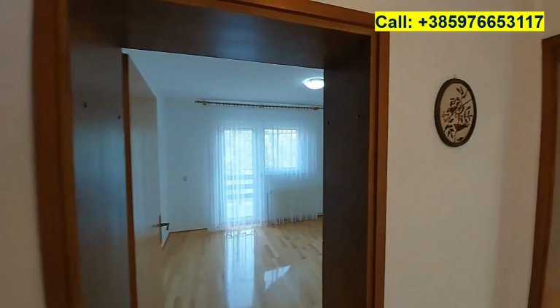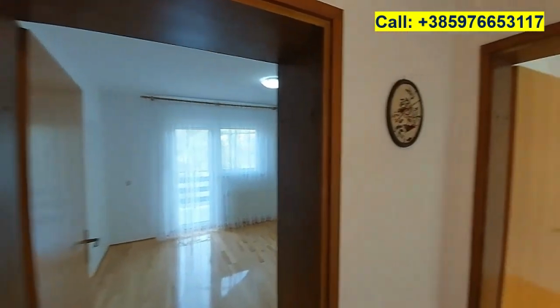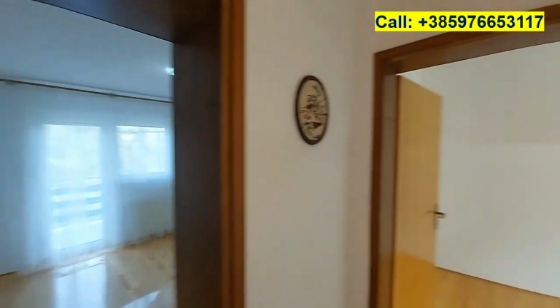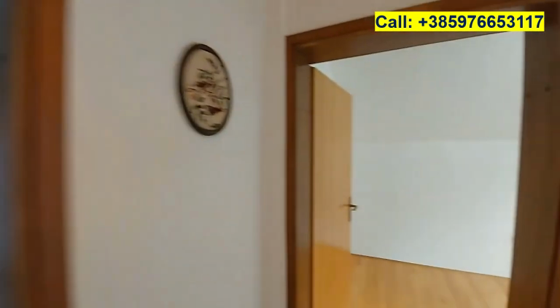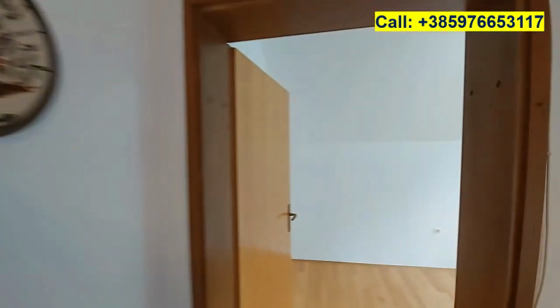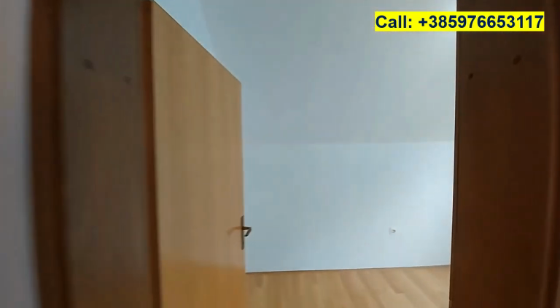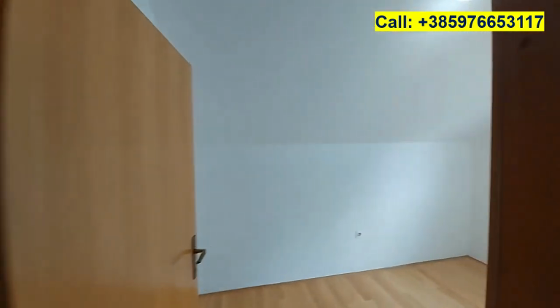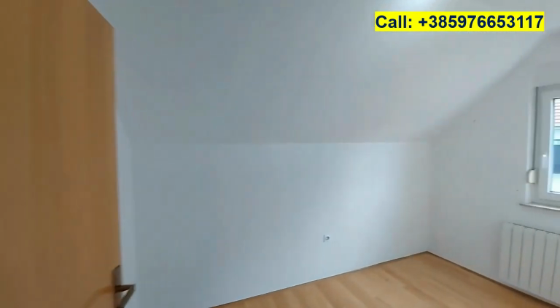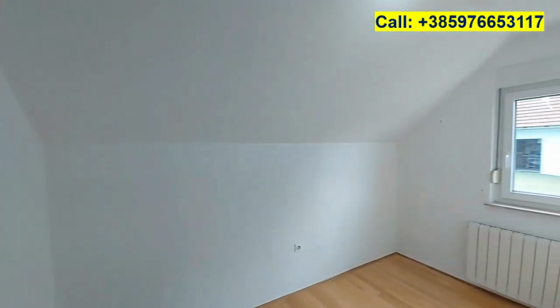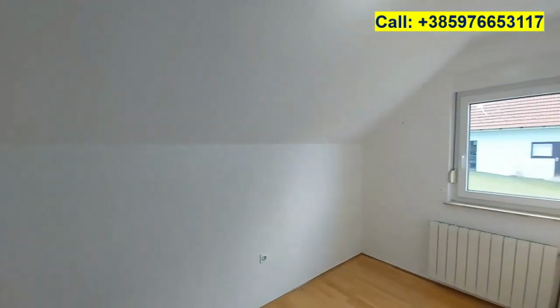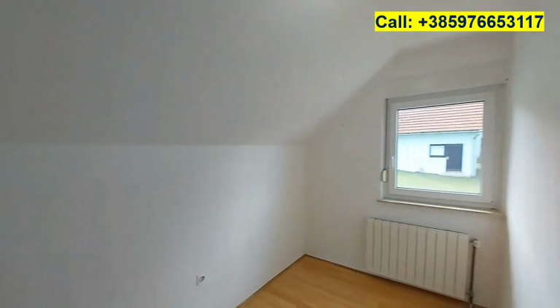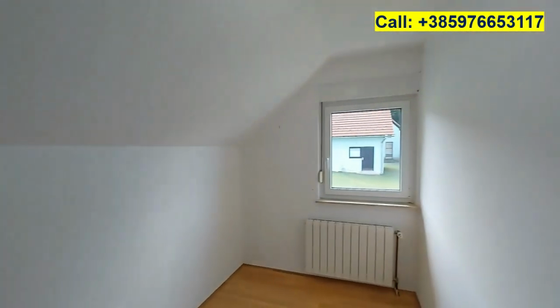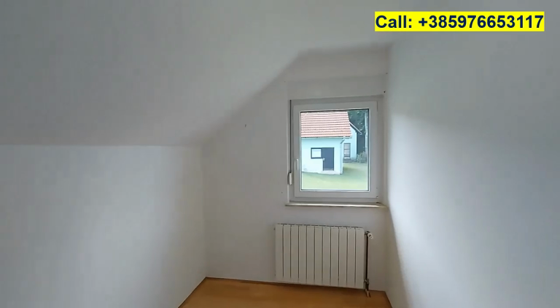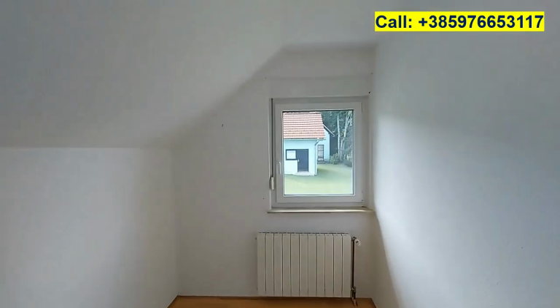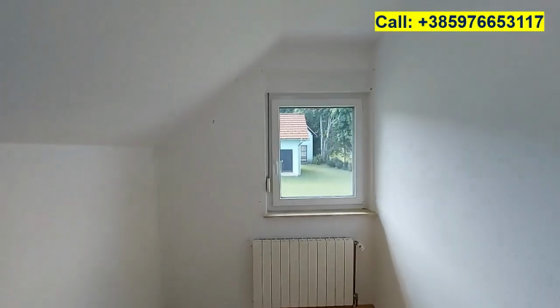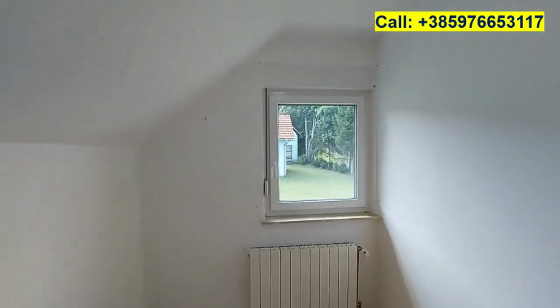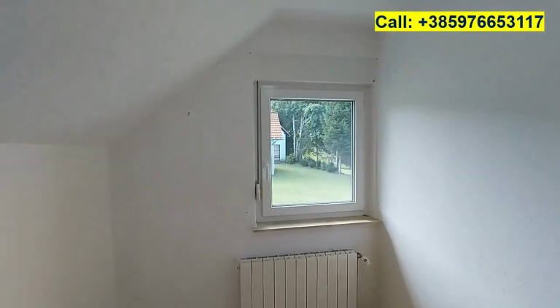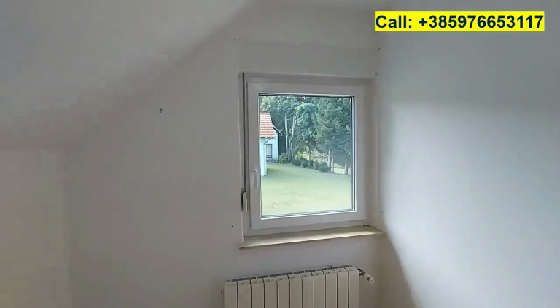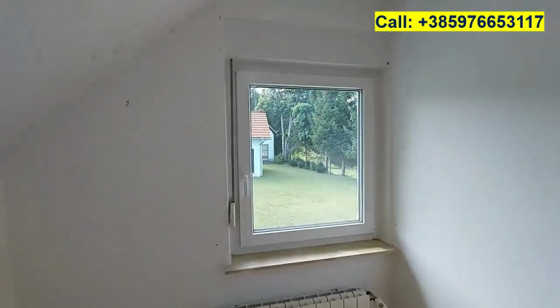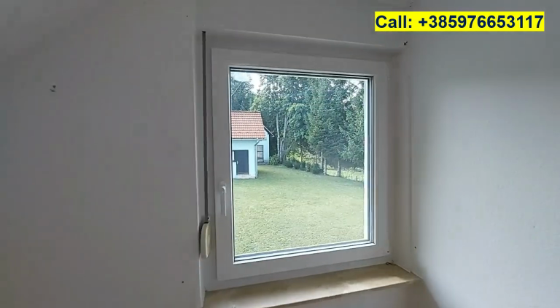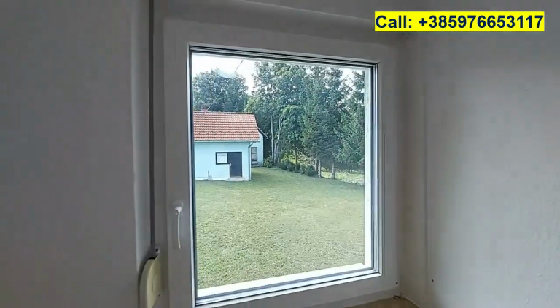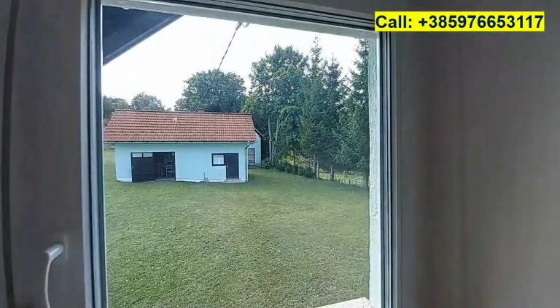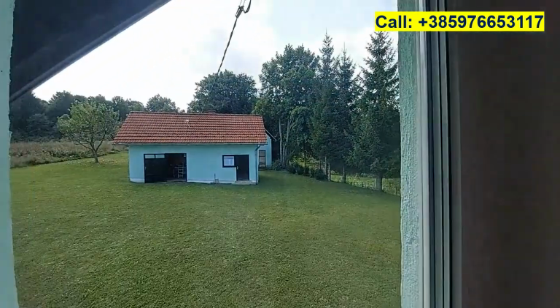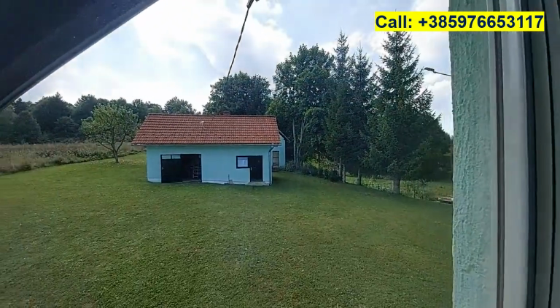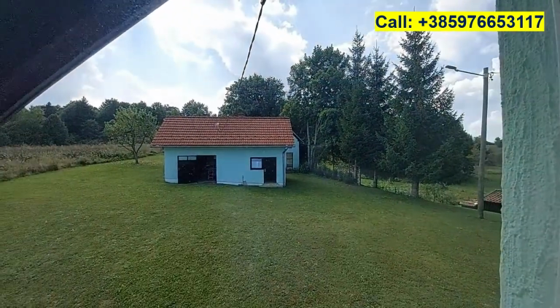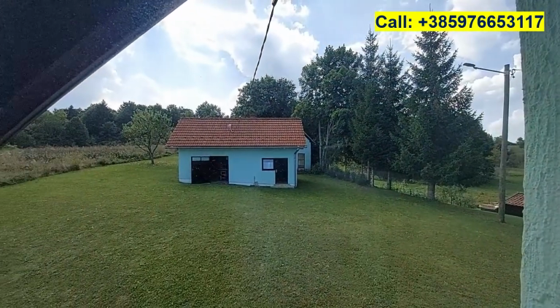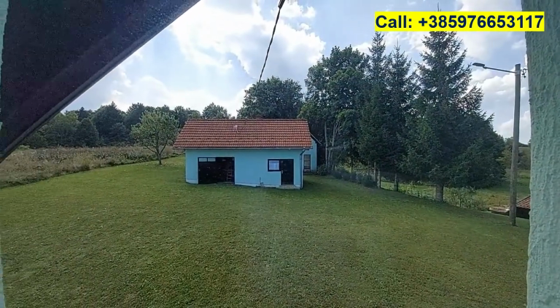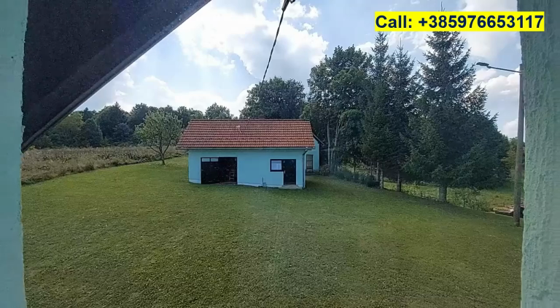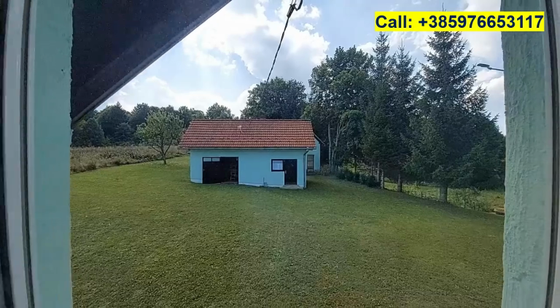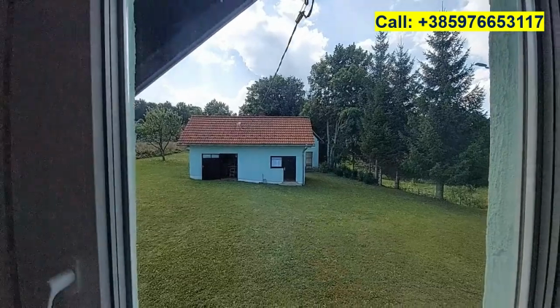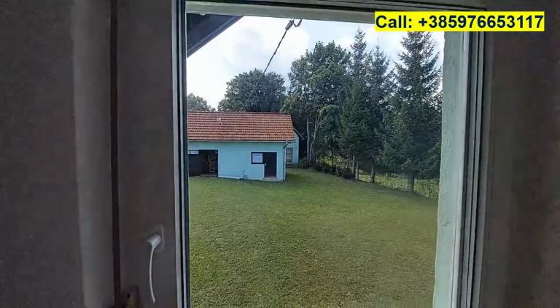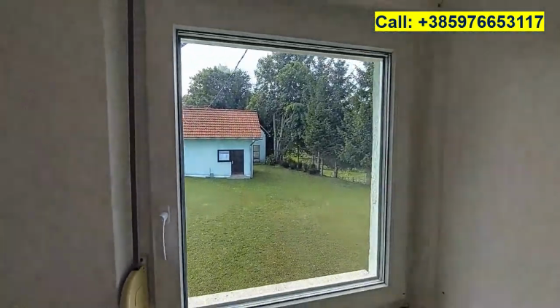Upstairs we have three bedrooms. Starting with the smallest one, which looks out over the back garden, up to the shed and summer kitchen.